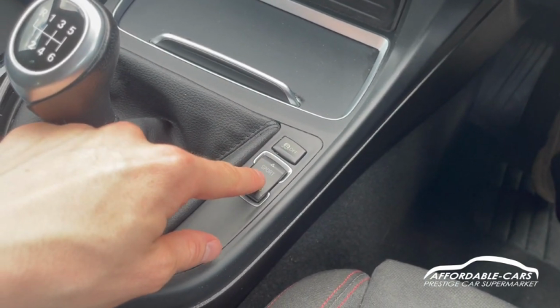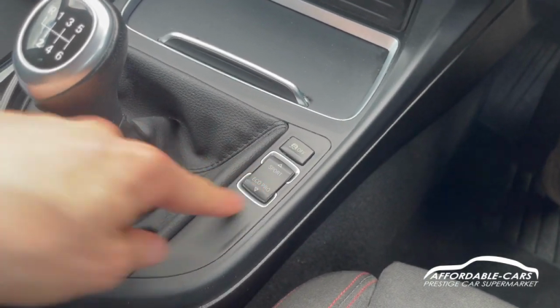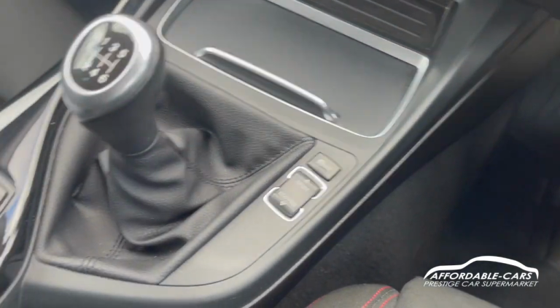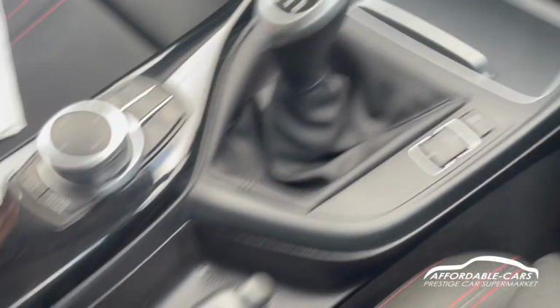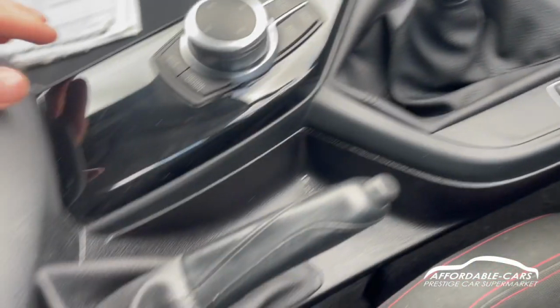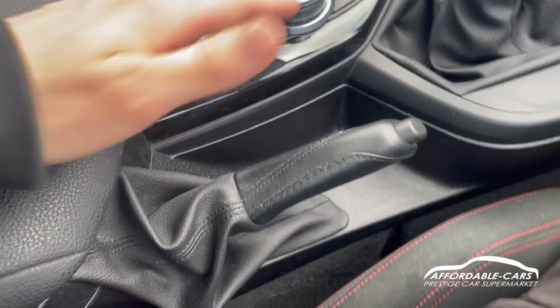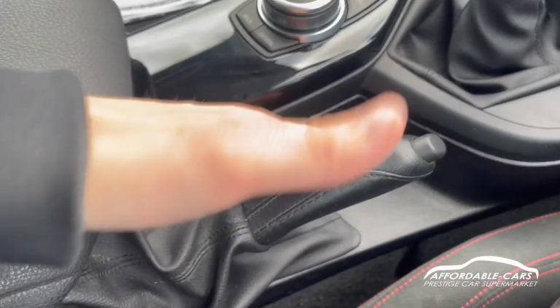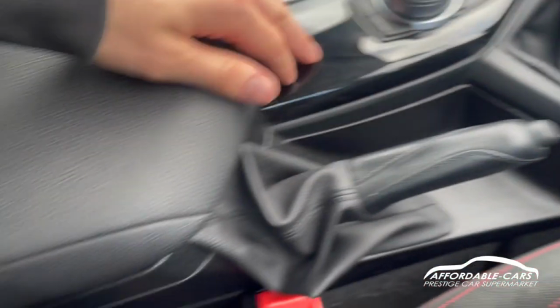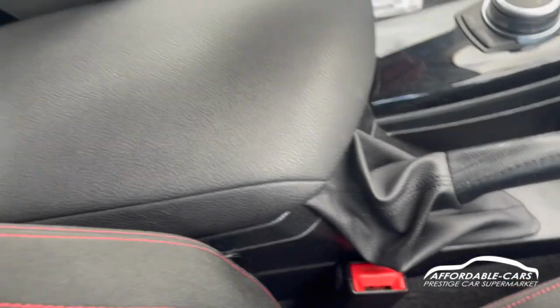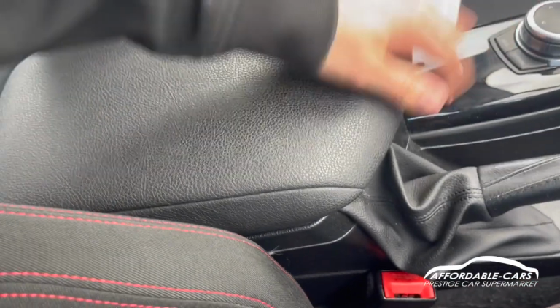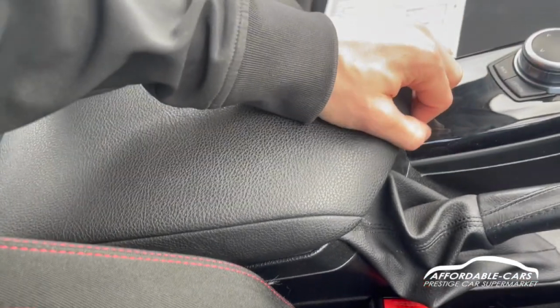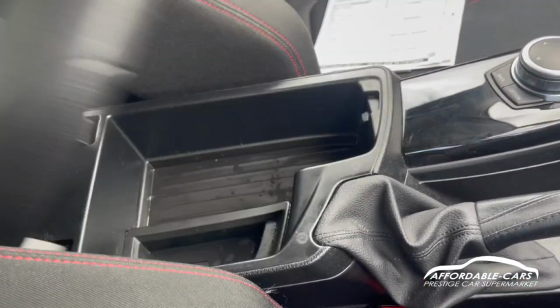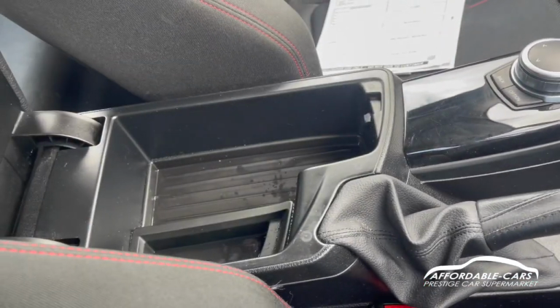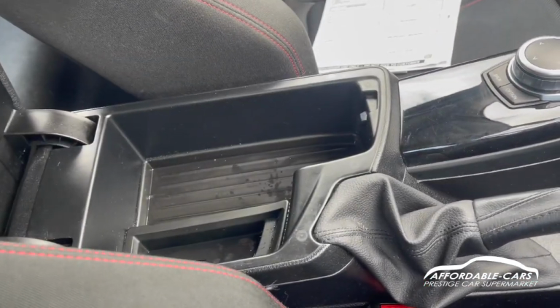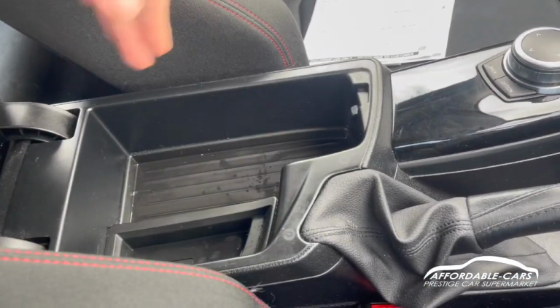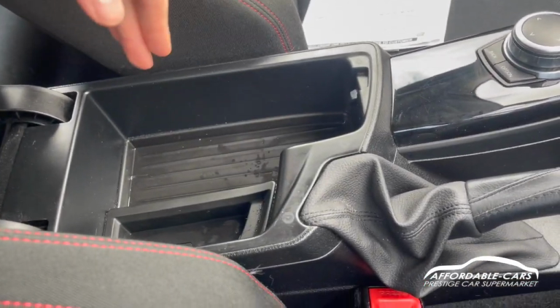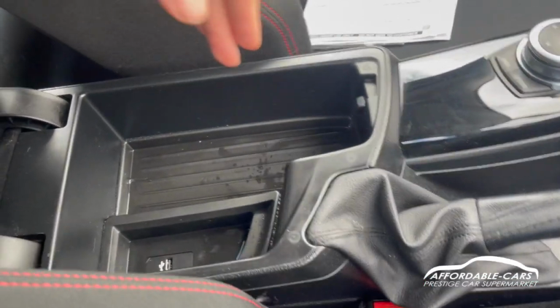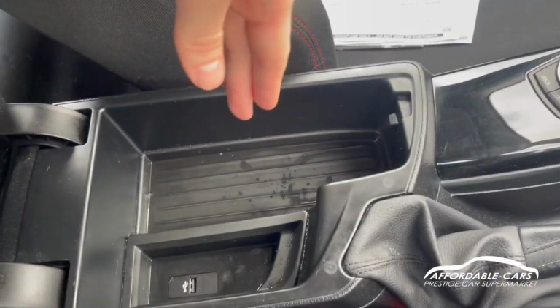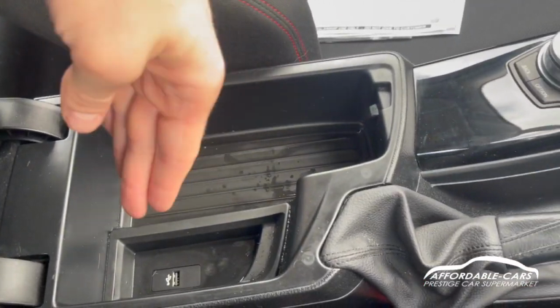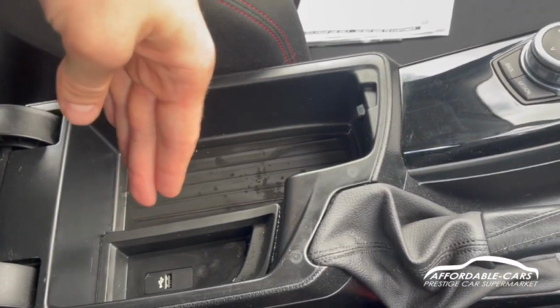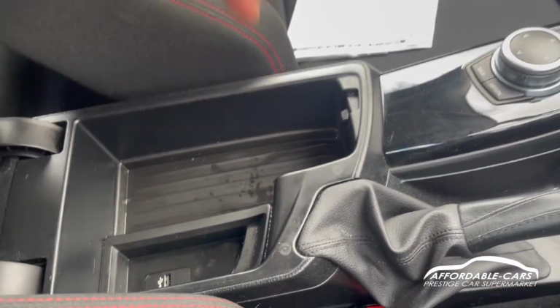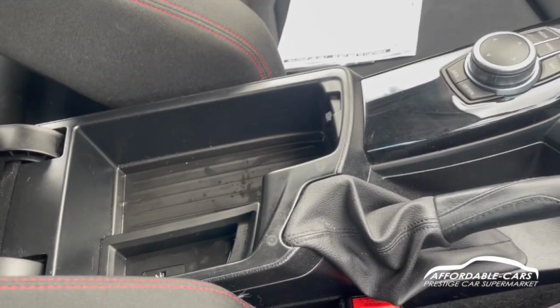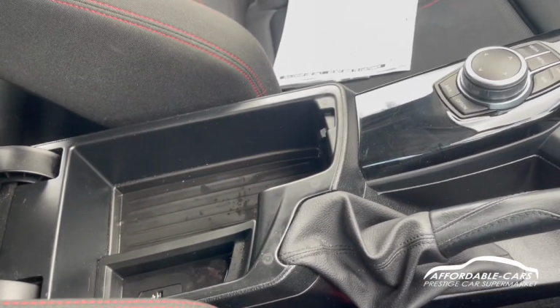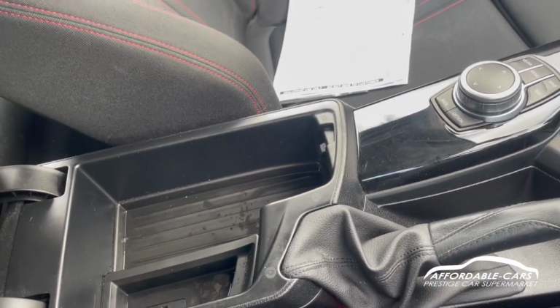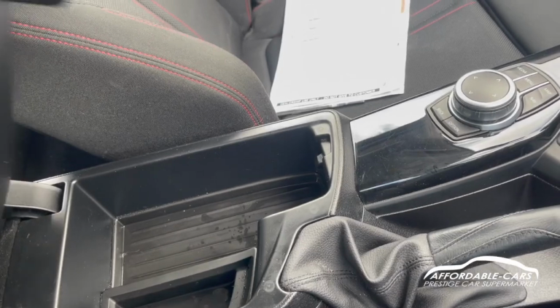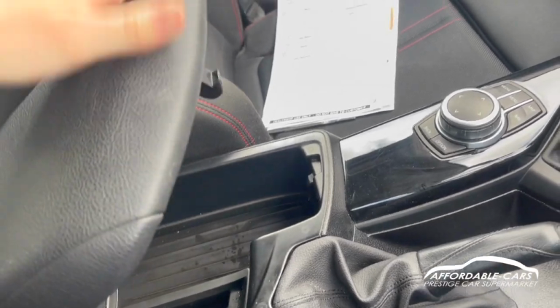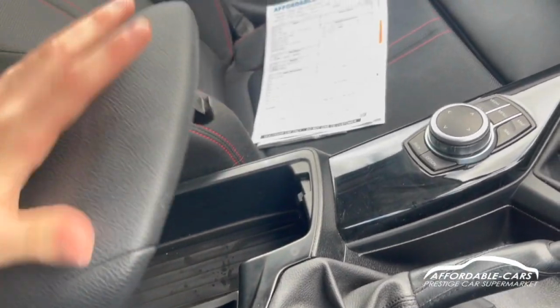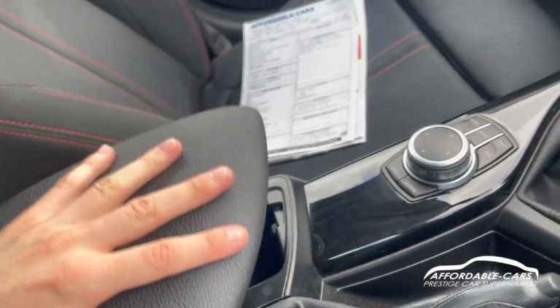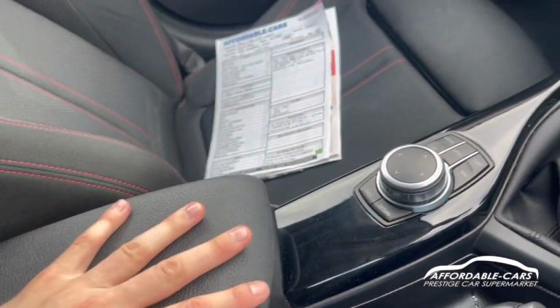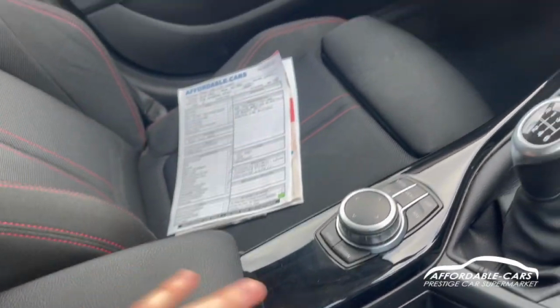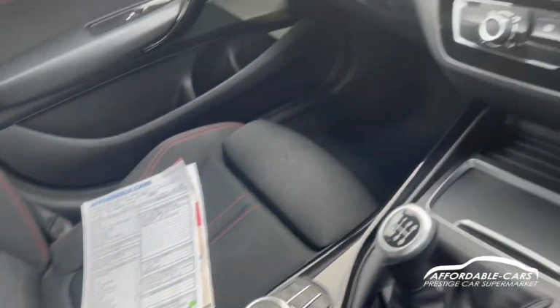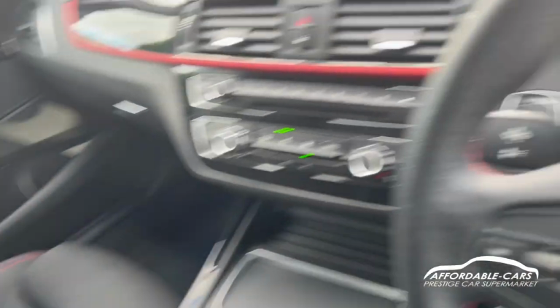Sliding that away, you've got the traction control button, sport mode, eco mode, and comfort mode, plus the handbrake. Up here you've got some more storage space and a USB port to connect your phone, charge, or play music — whichever you would prefer.